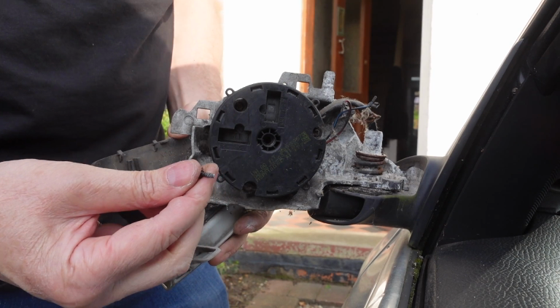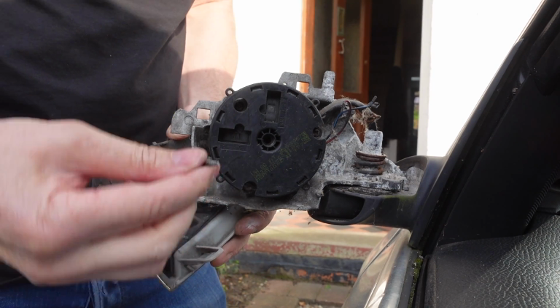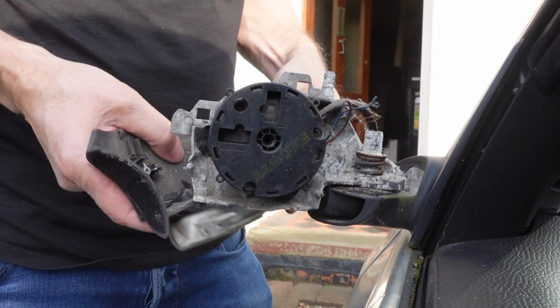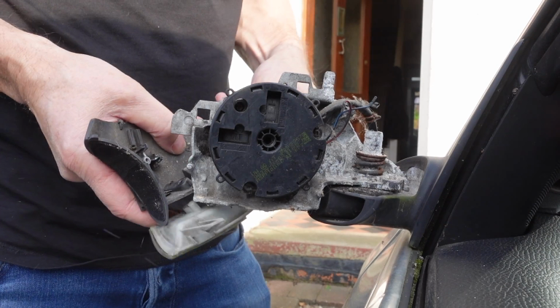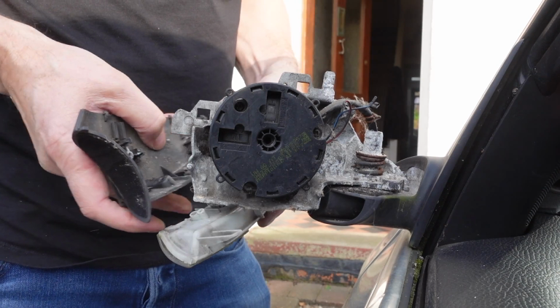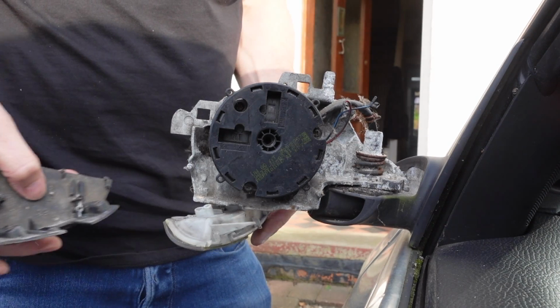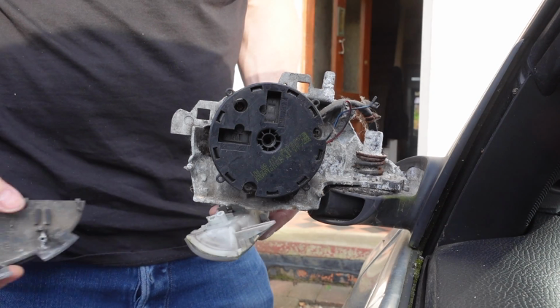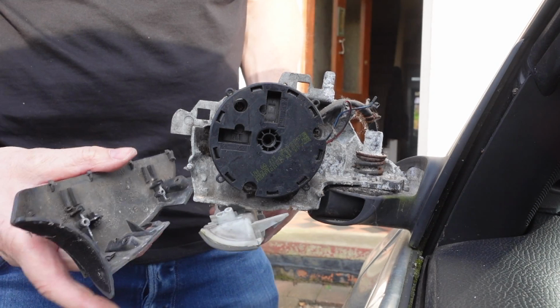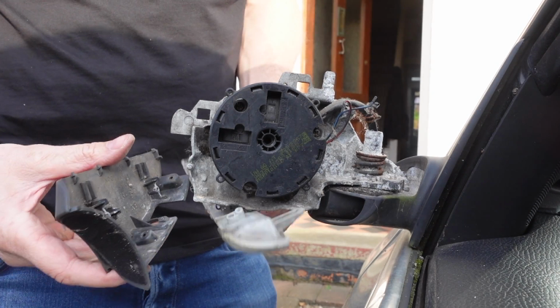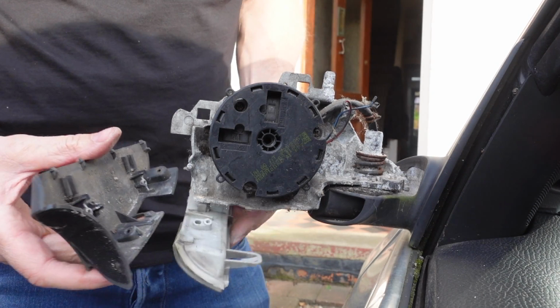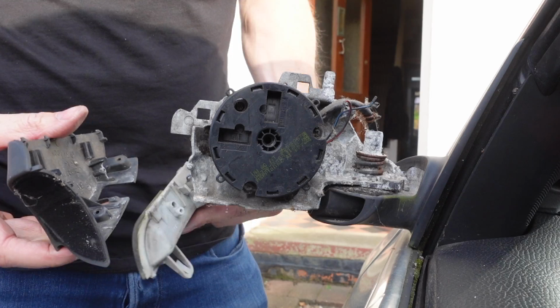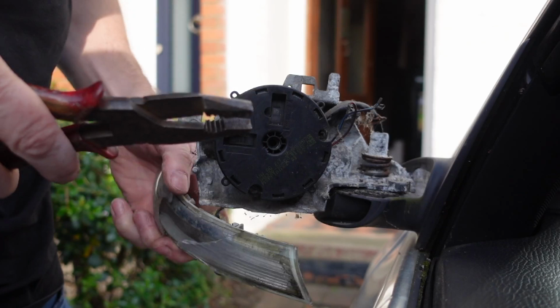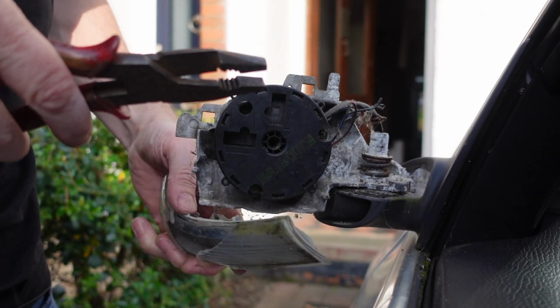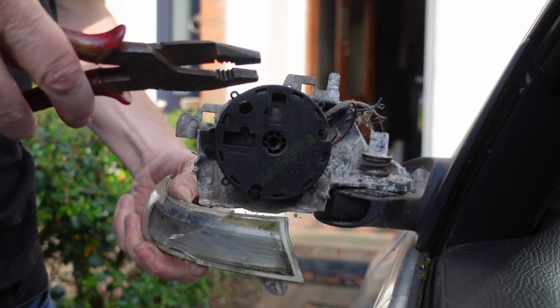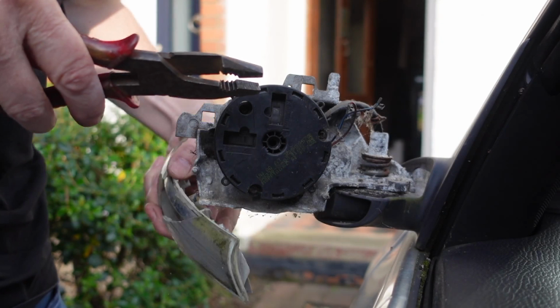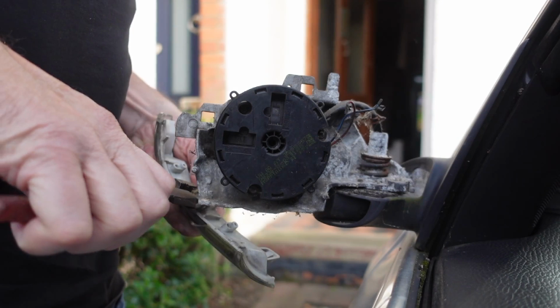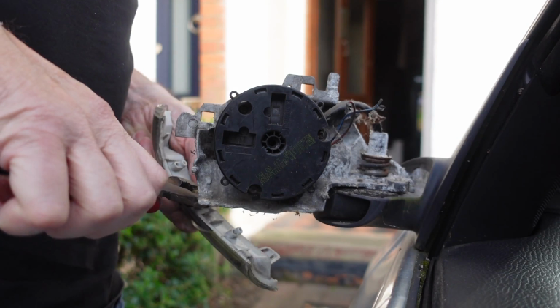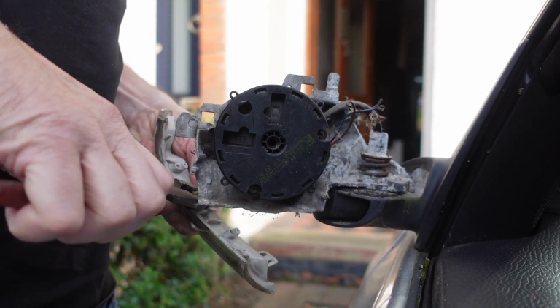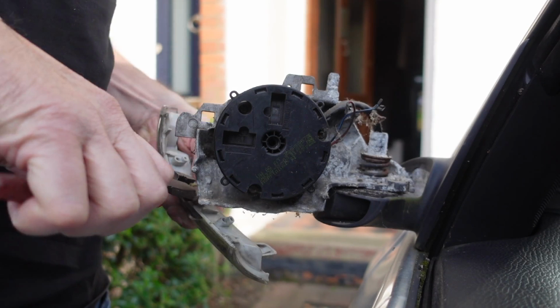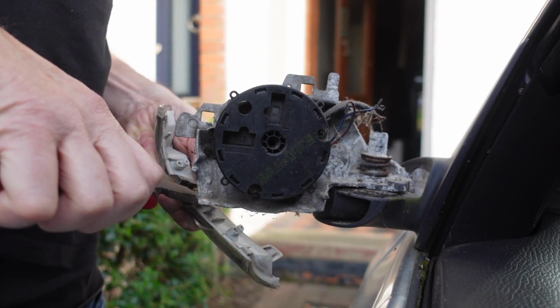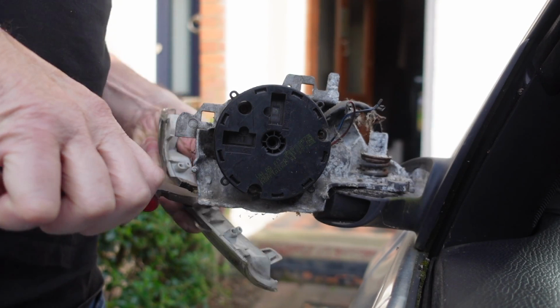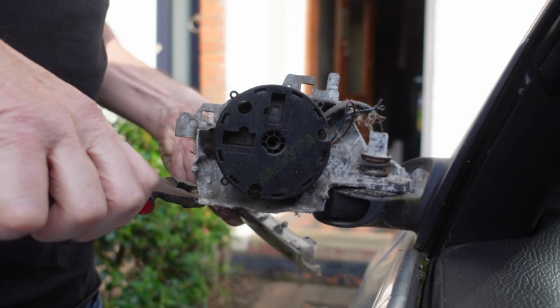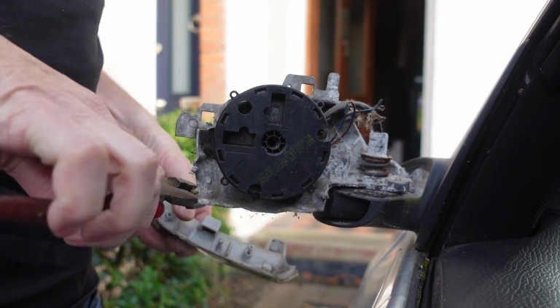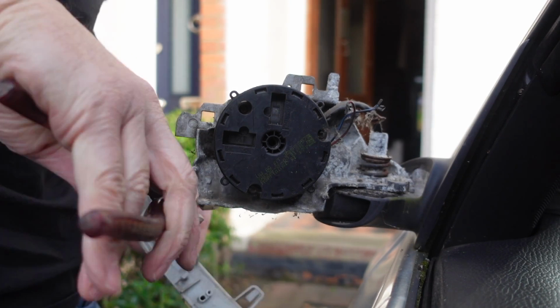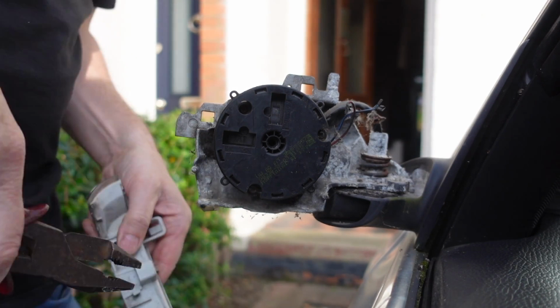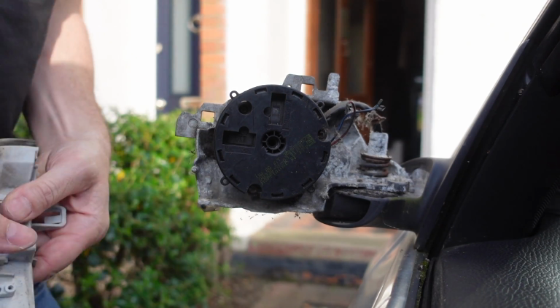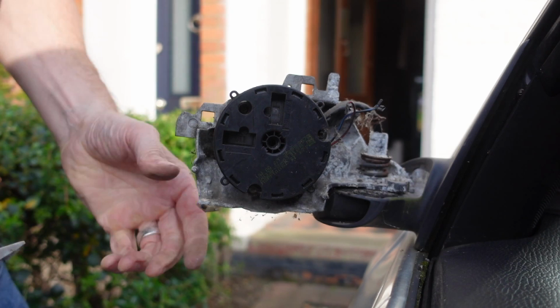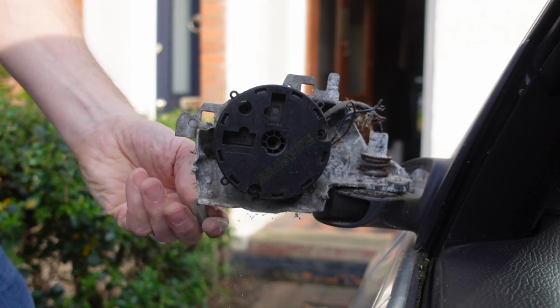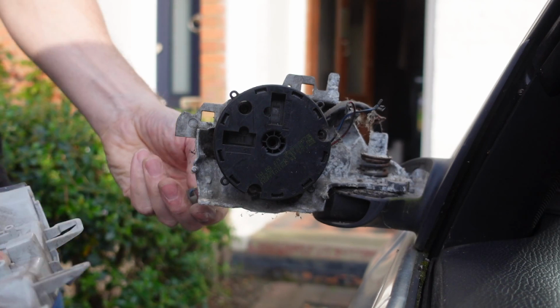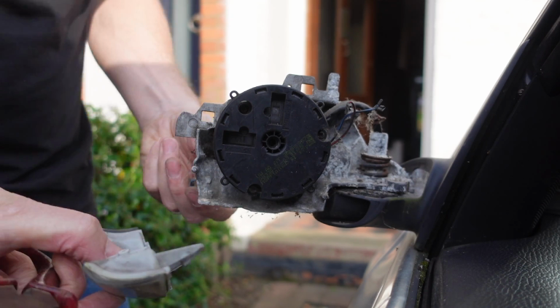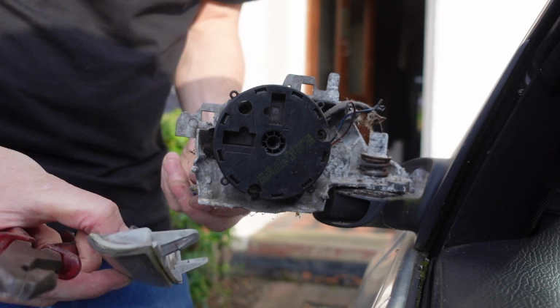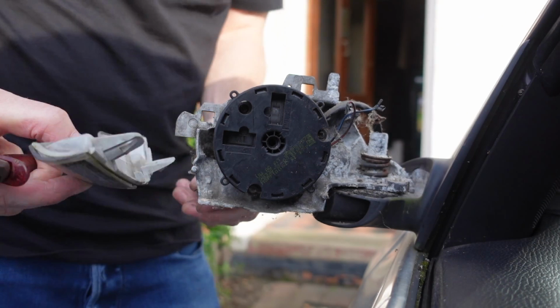The indicator lens just clips off and then take the plug off. I'm using my pliers just to get a better grip on the plug, but I'm going to be very careful to make sure I don't crack anything.